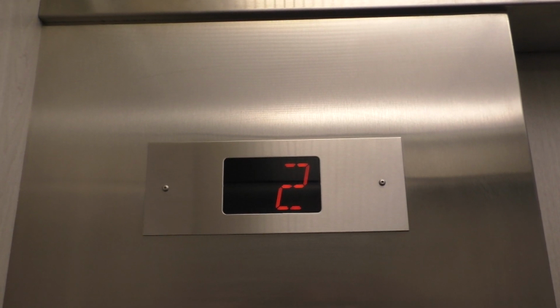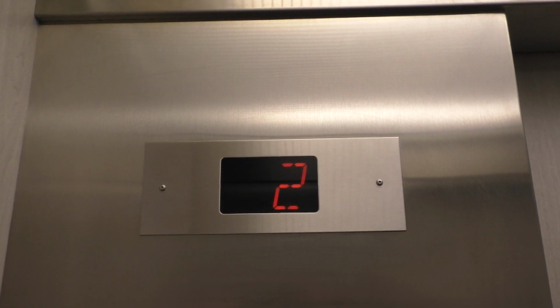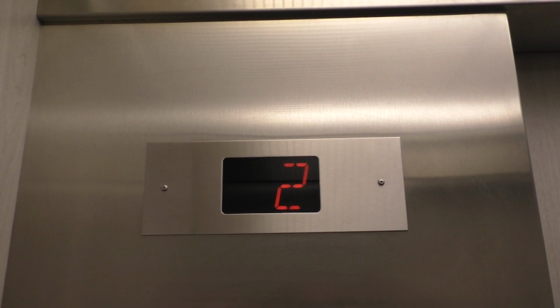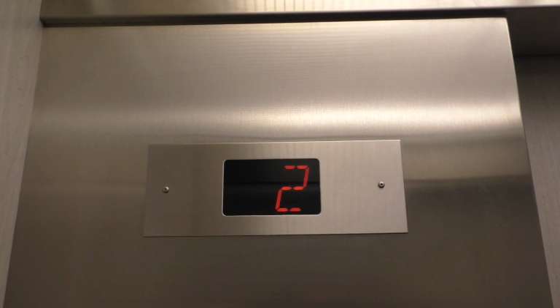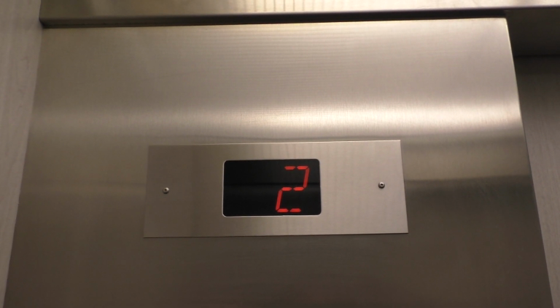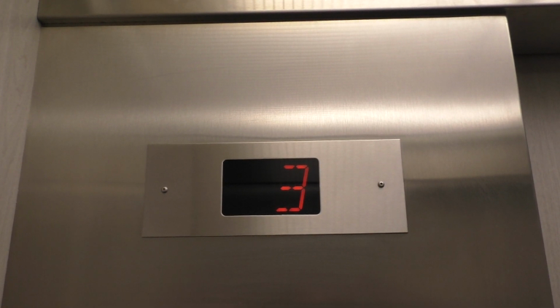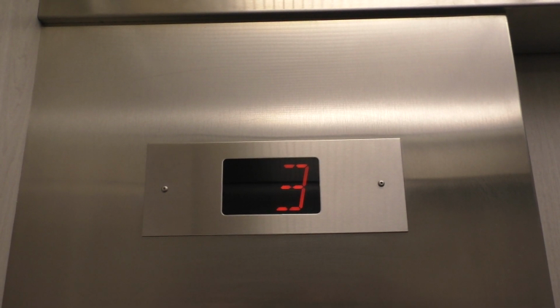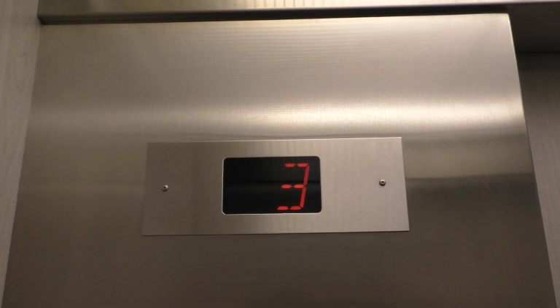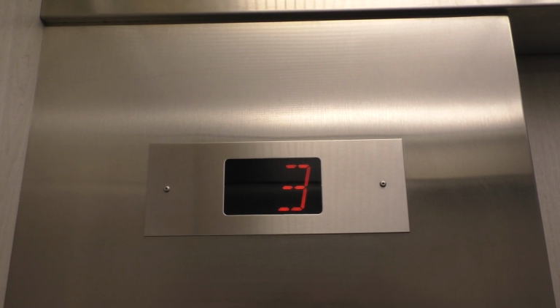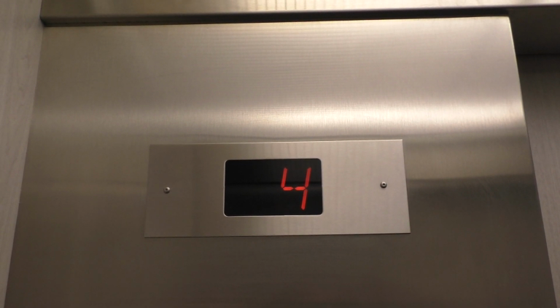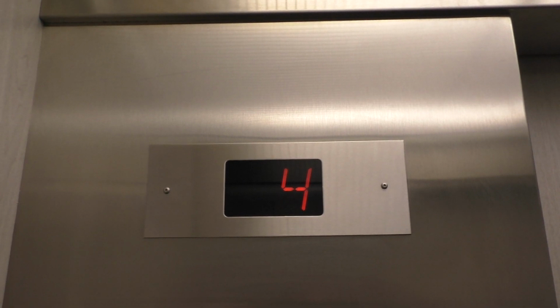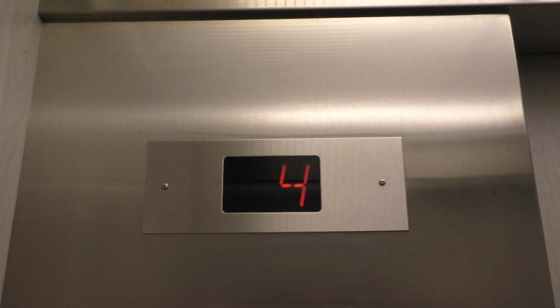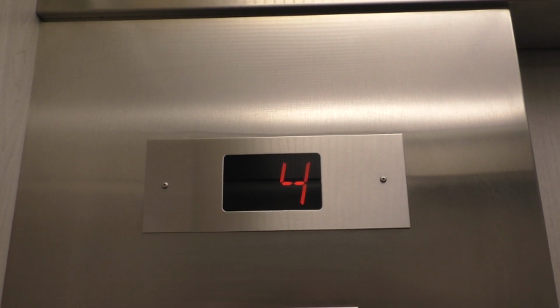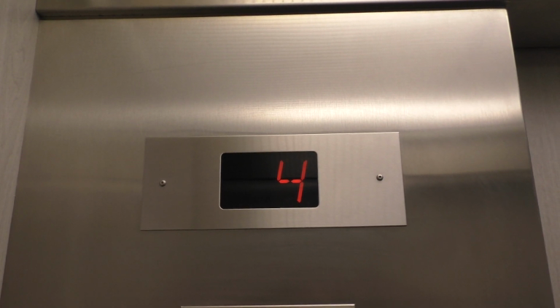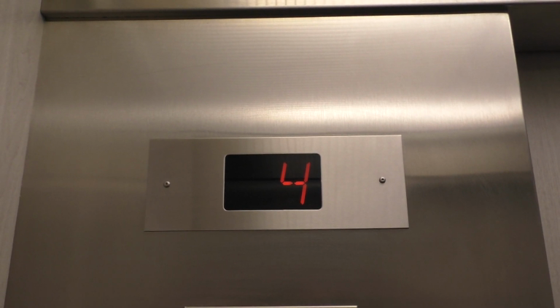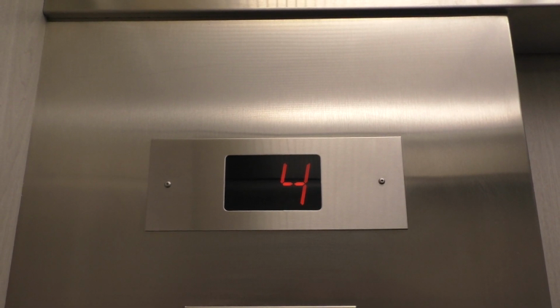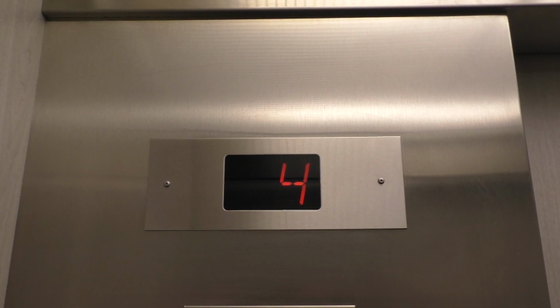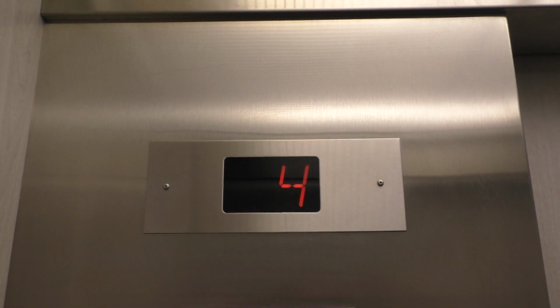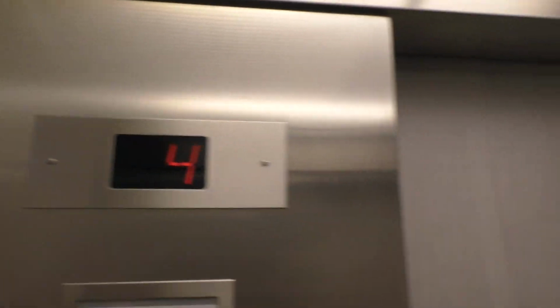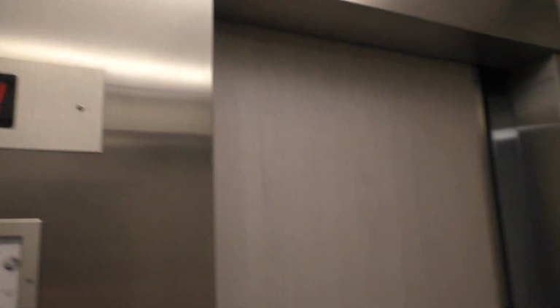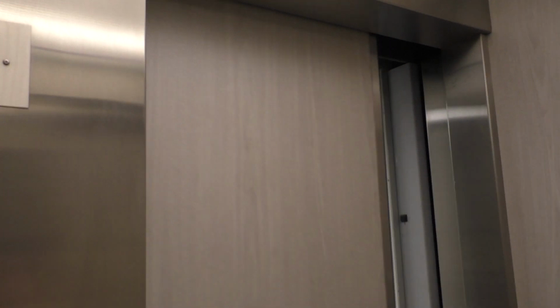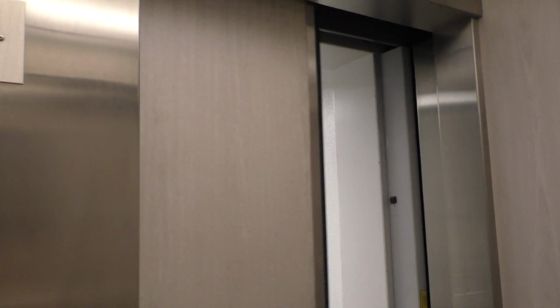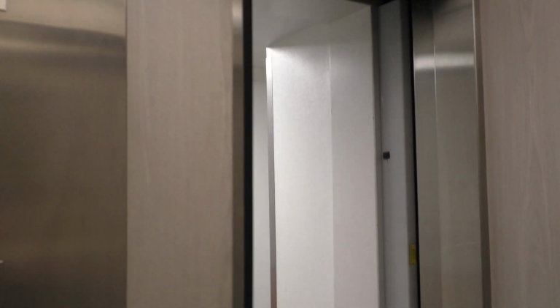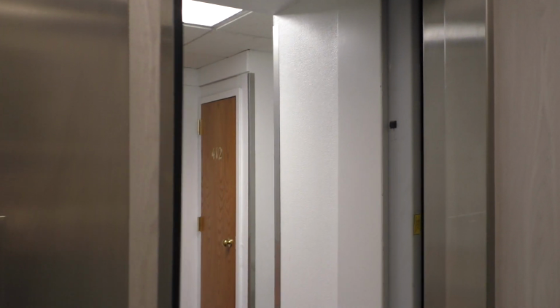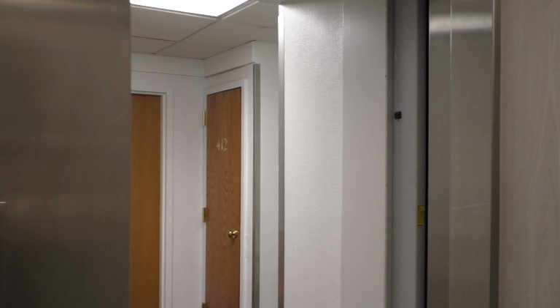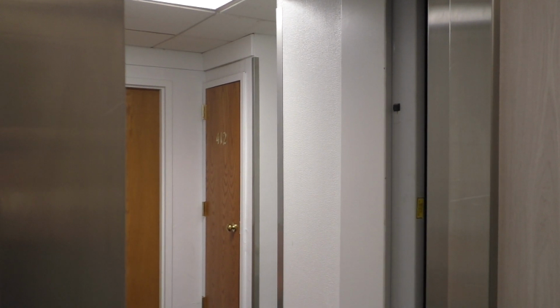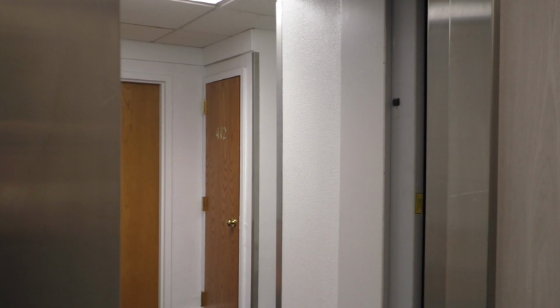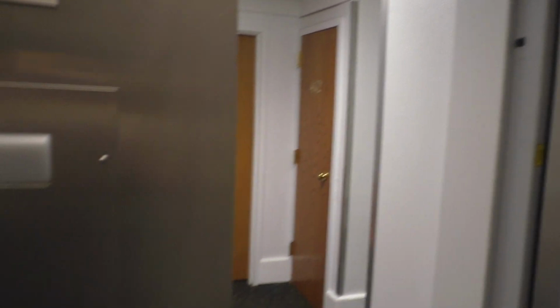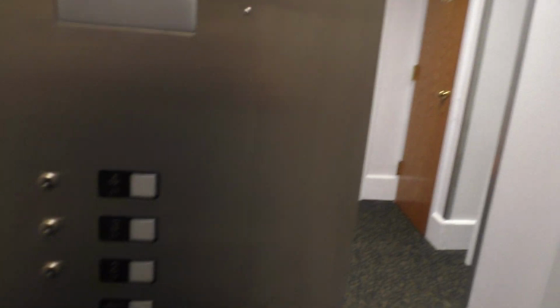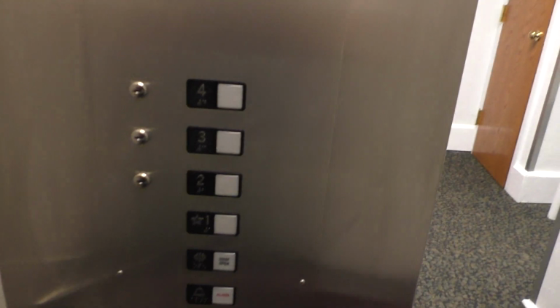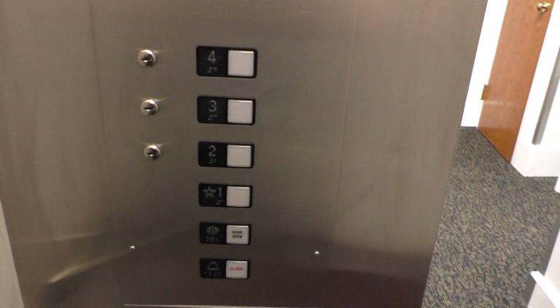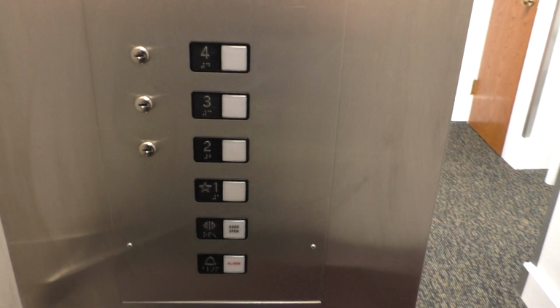It actually looks like an A-Bell. It could be wrong, but the indicator just reminds me of an A-Bell. What the heck? Big pop. We are at four — let's go back down to one.